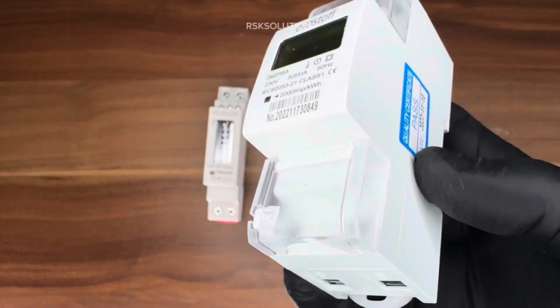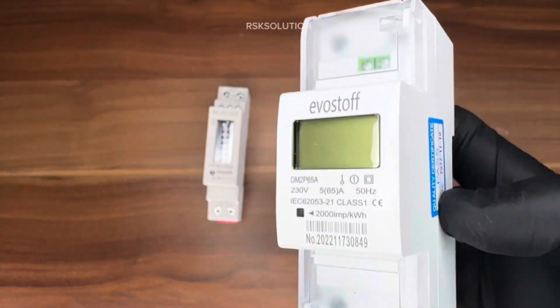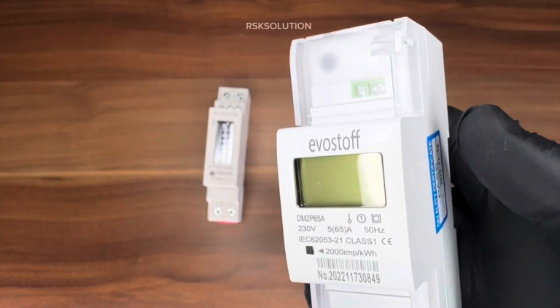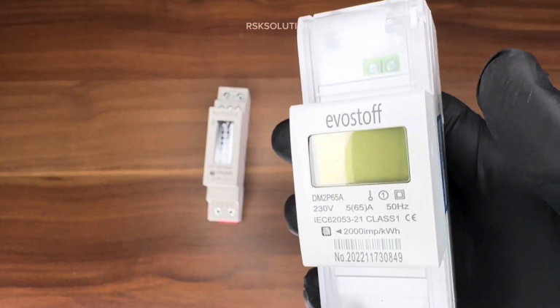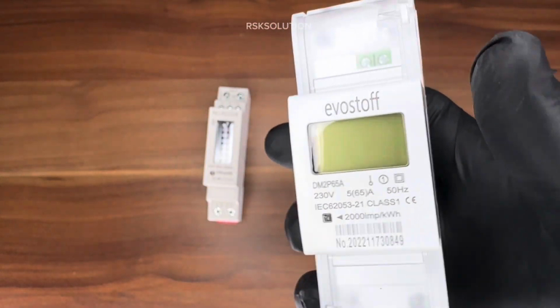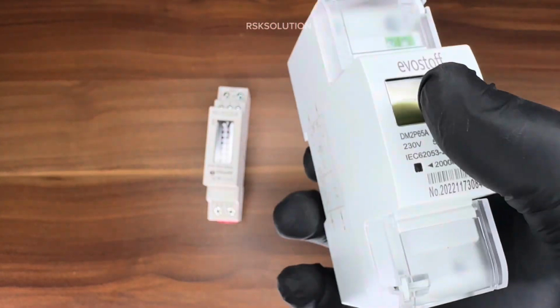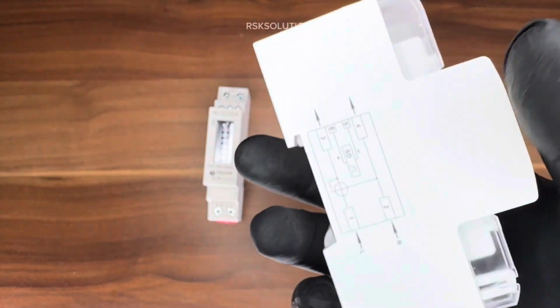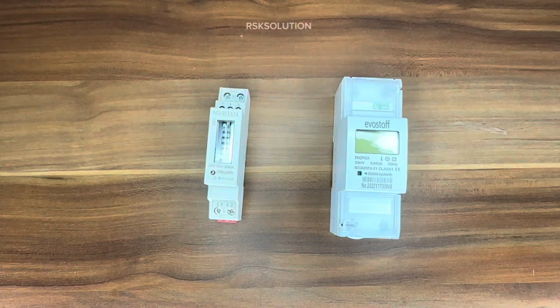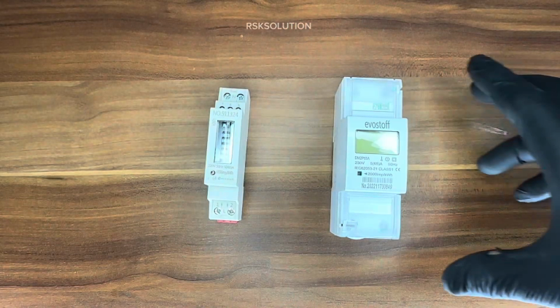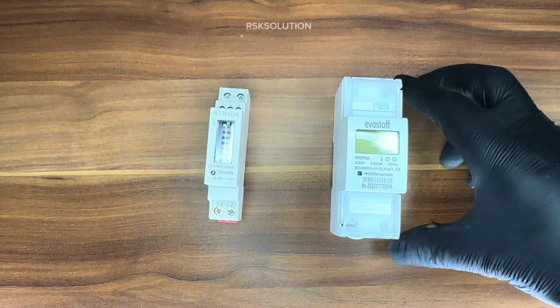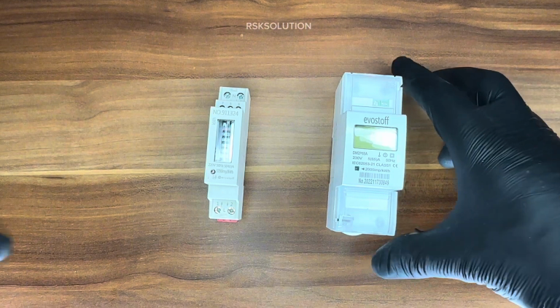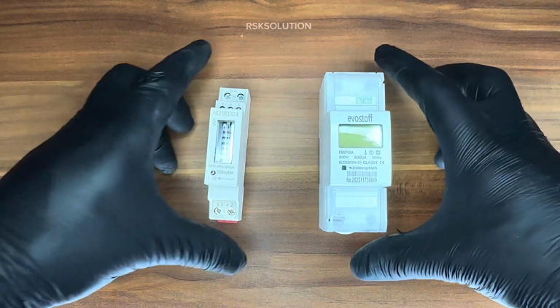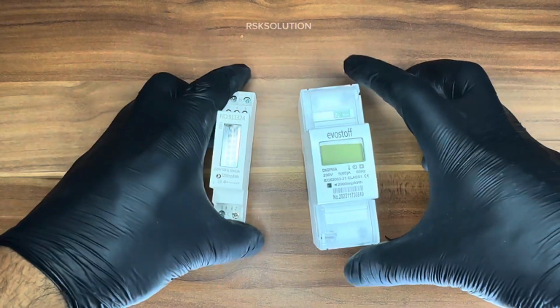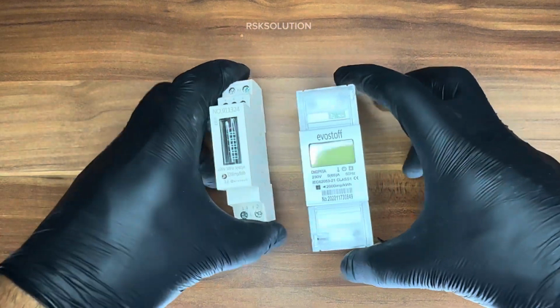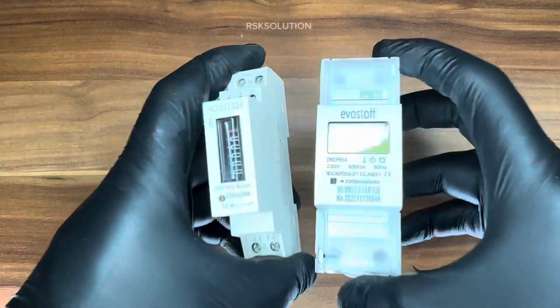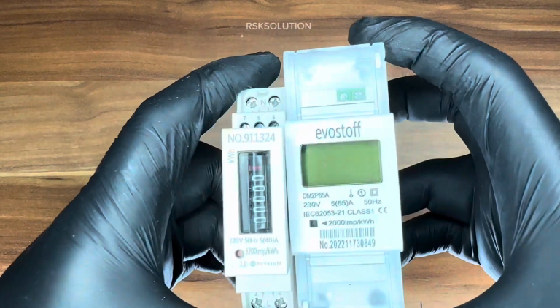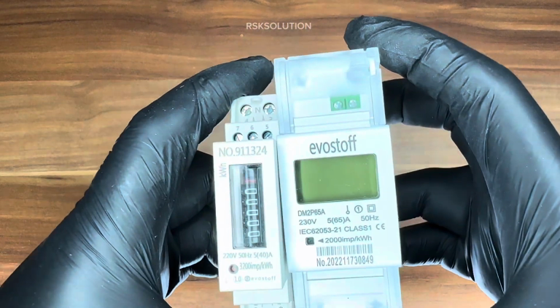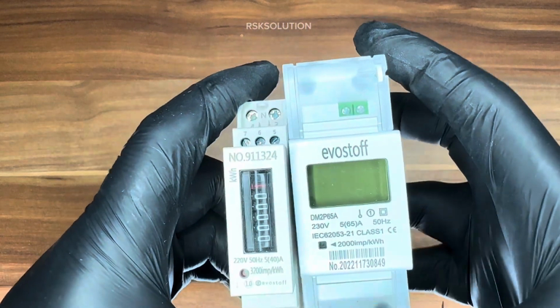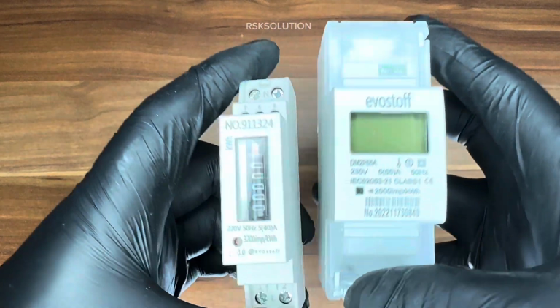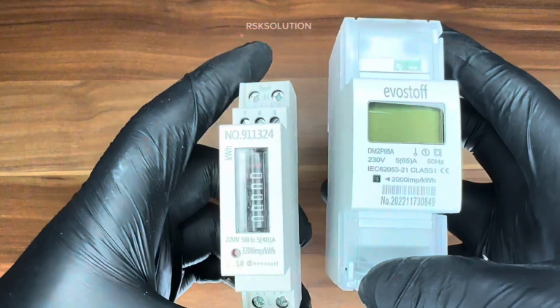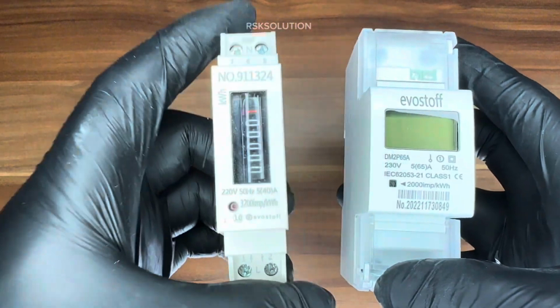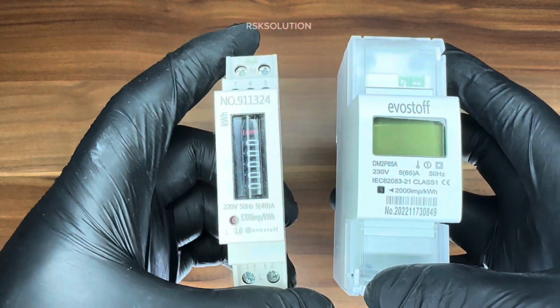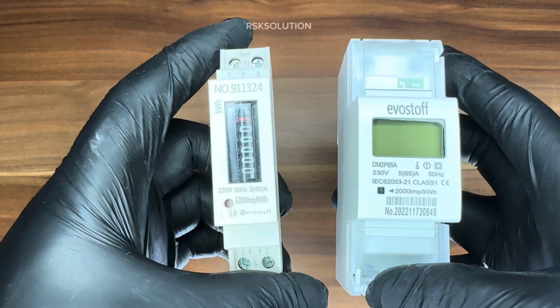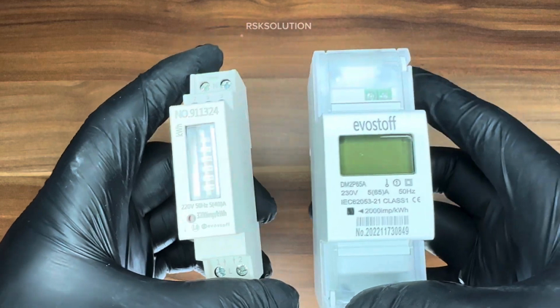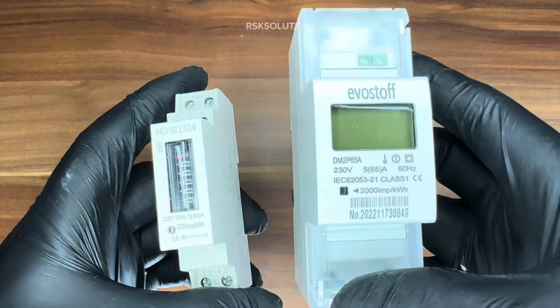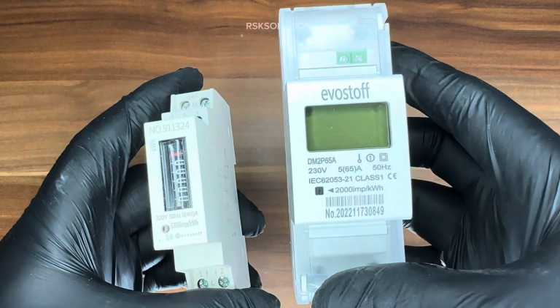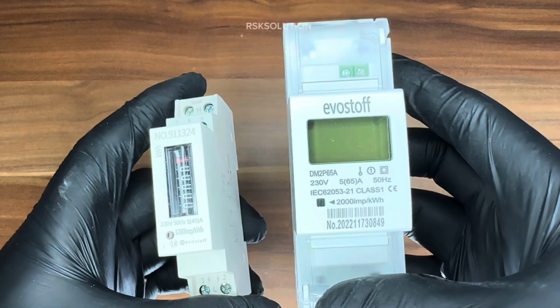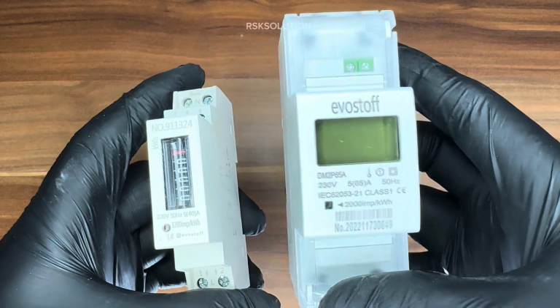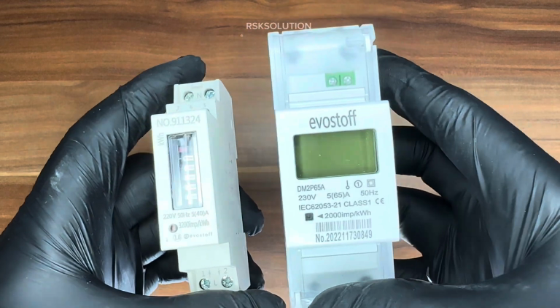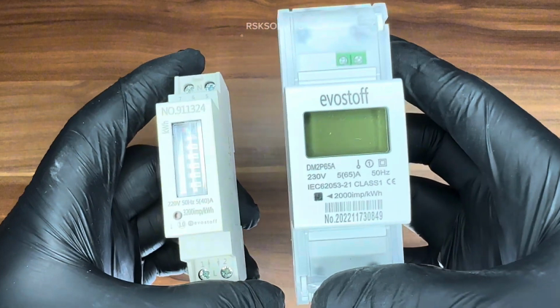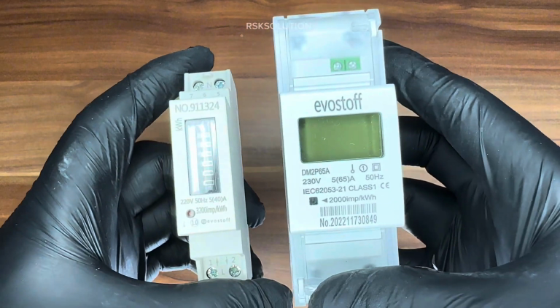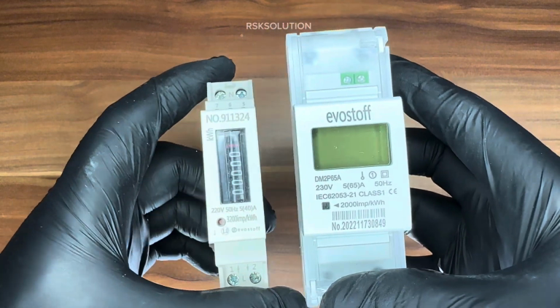The good thing is you can easily install it in your DB box. Both submeters are very good and you can use them depending on your load. If your load is less you can use this one, and if you are using a heavy load you can use this model.